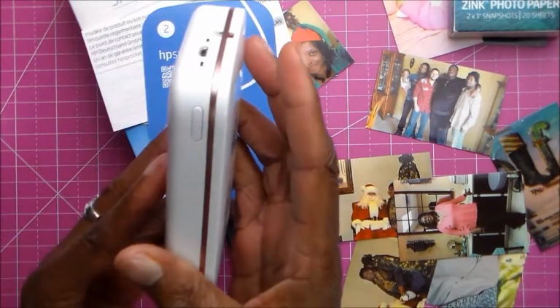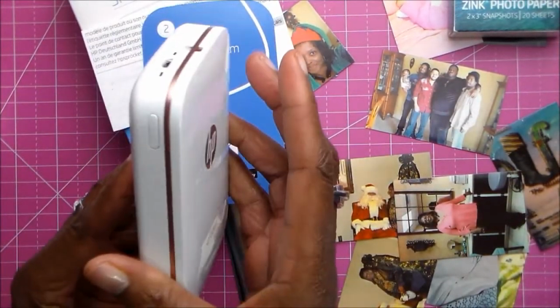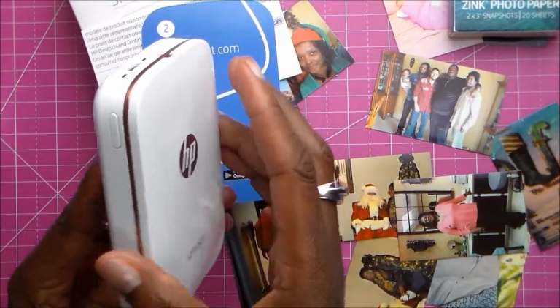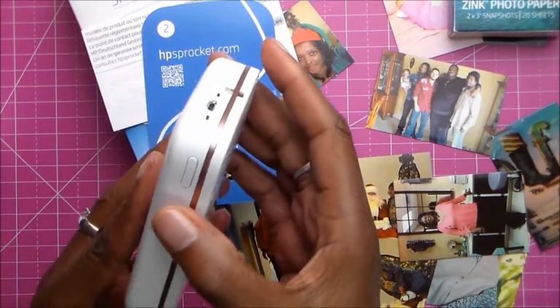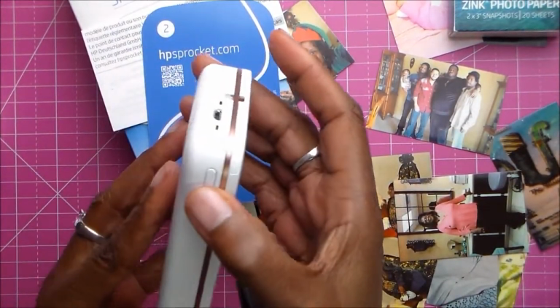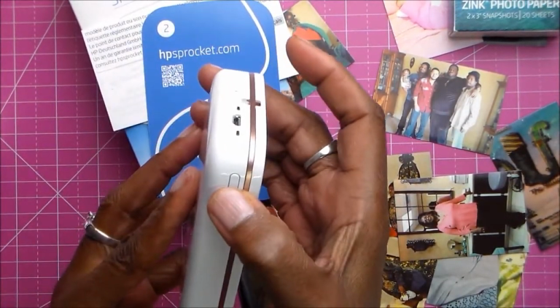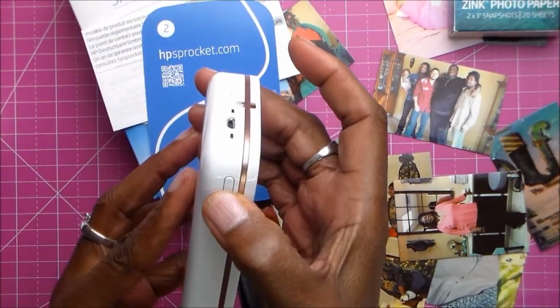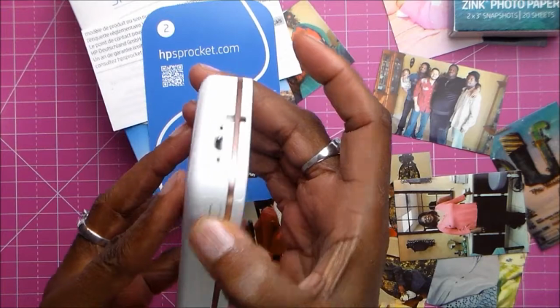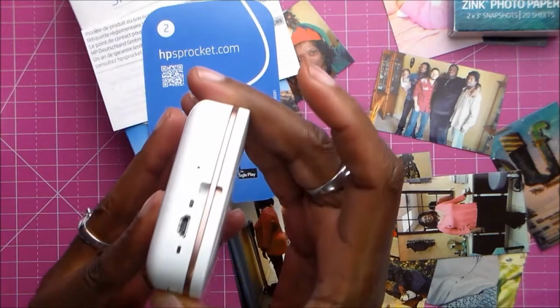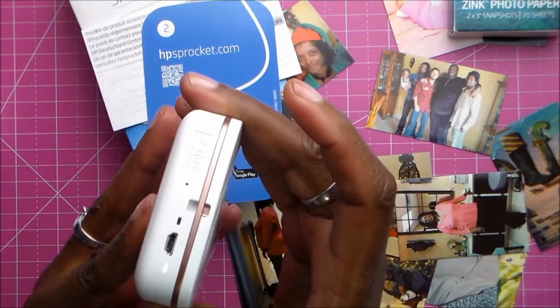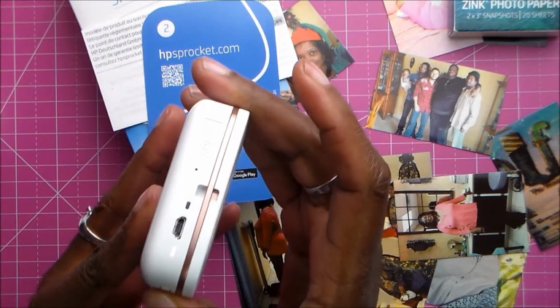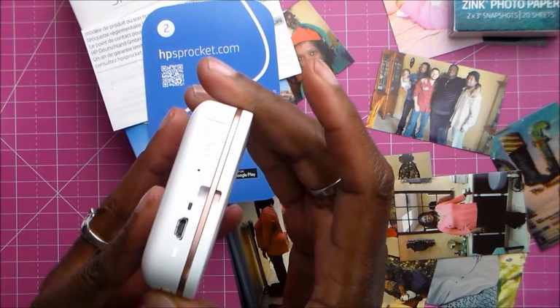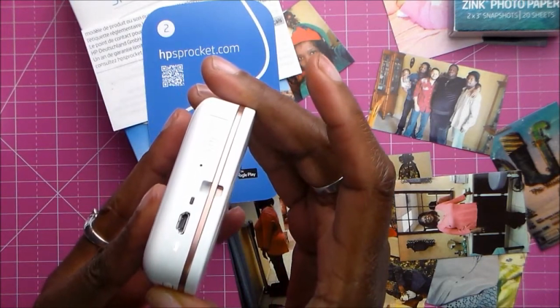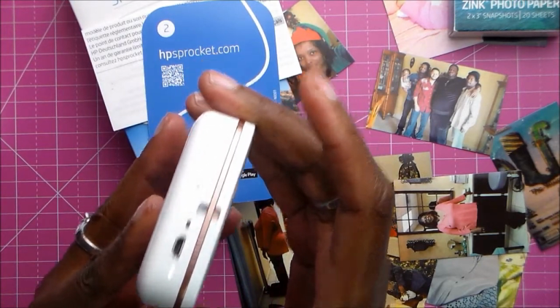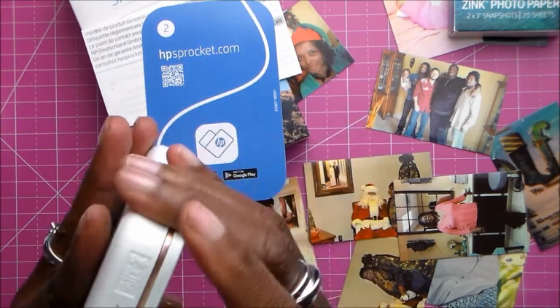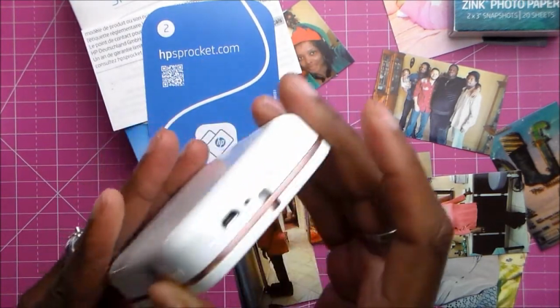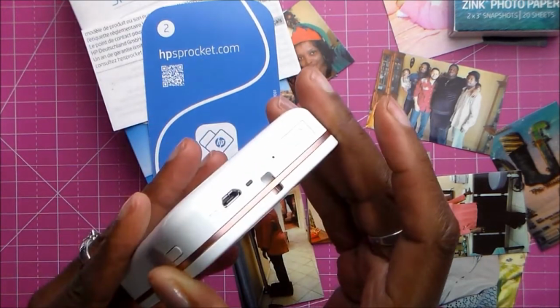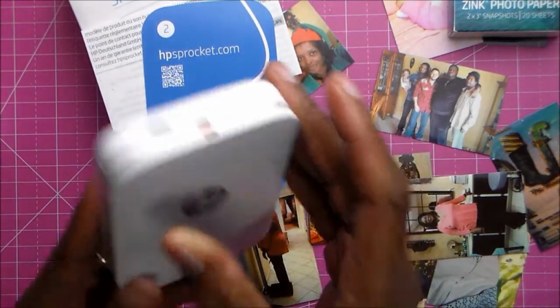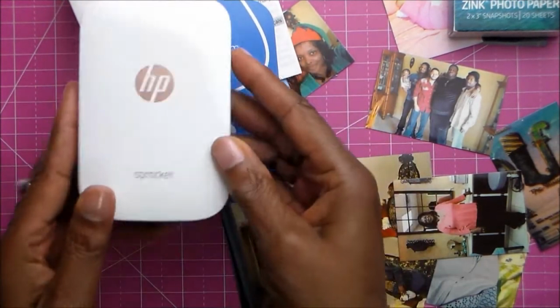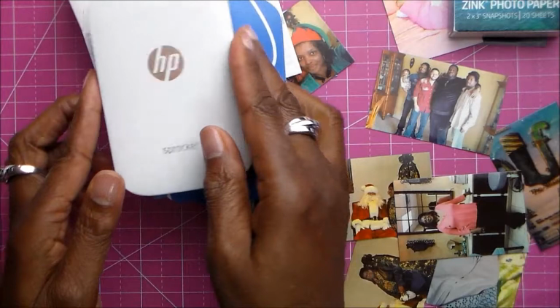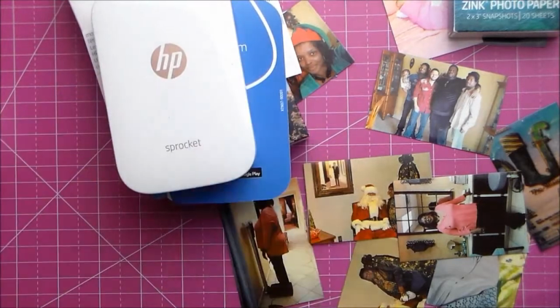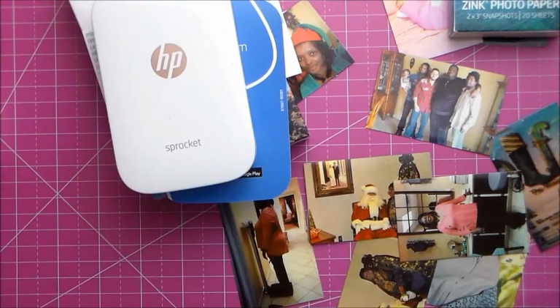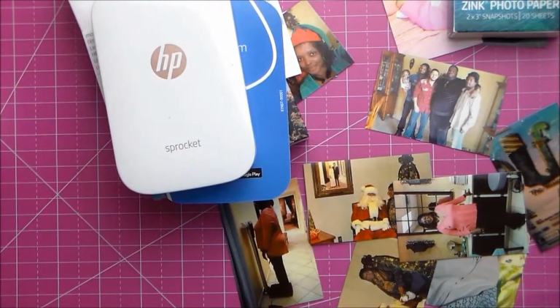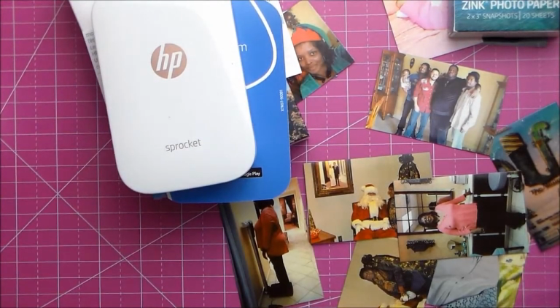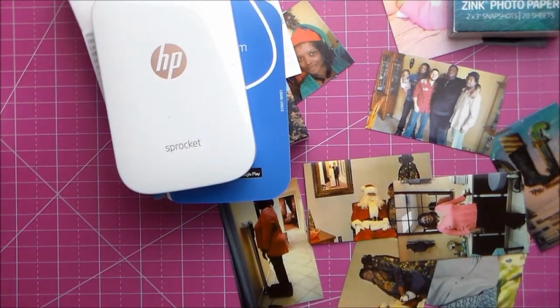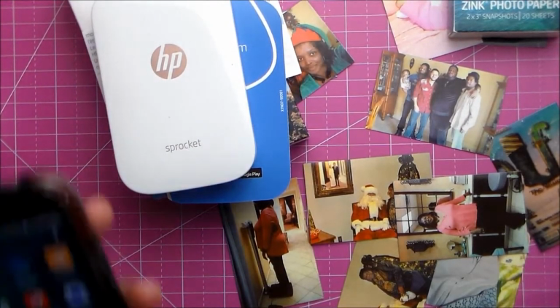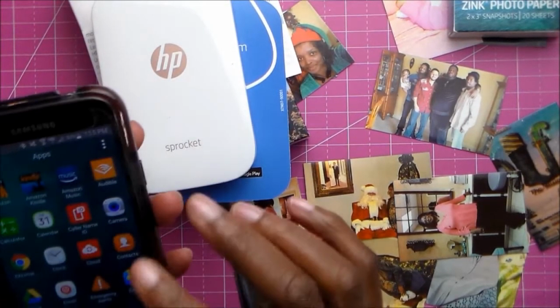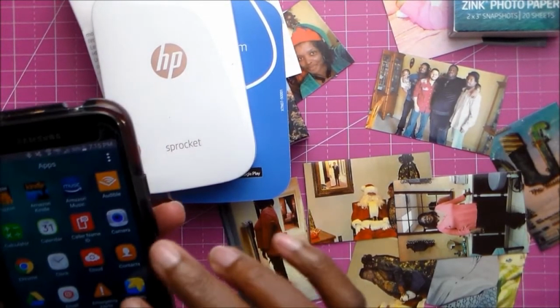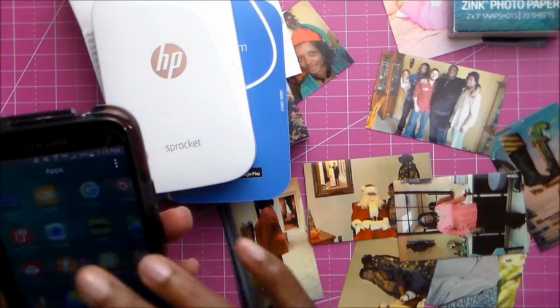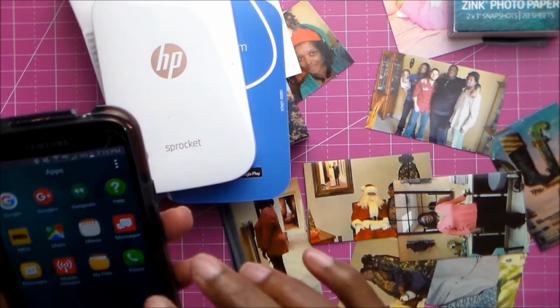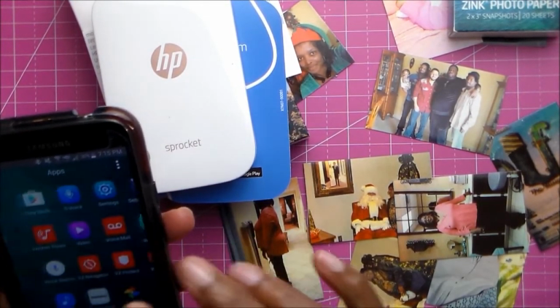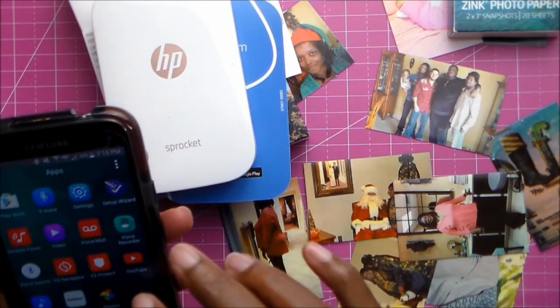This is where you turn it on - you just hold it down until the light comes on. Now it is ready to print, so I am going to go to my app.